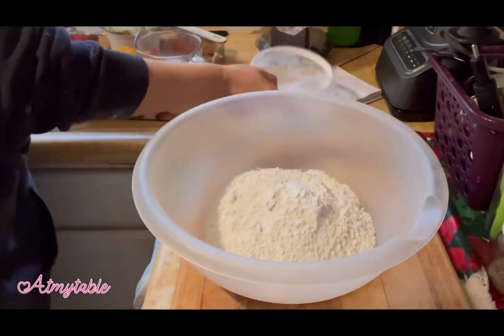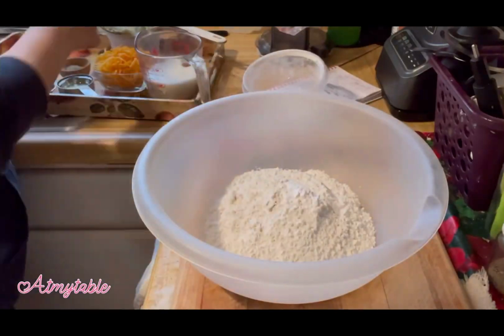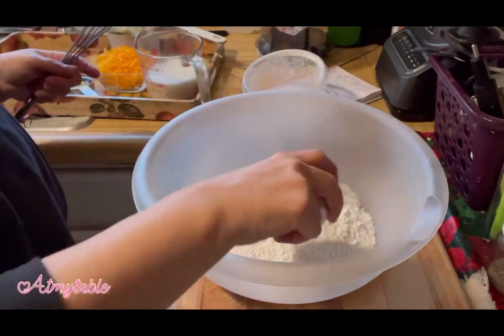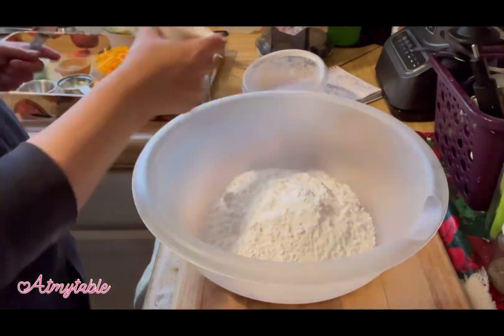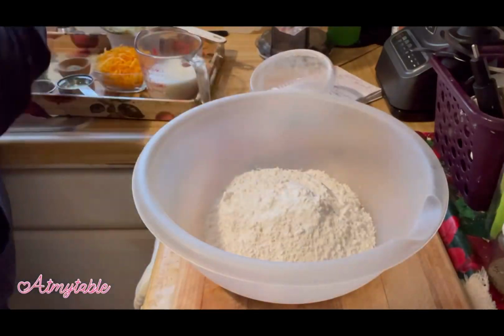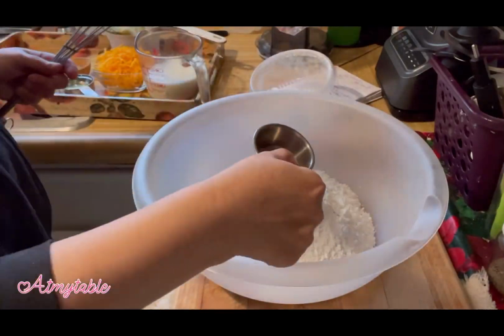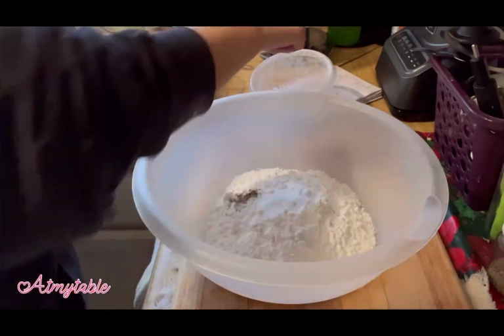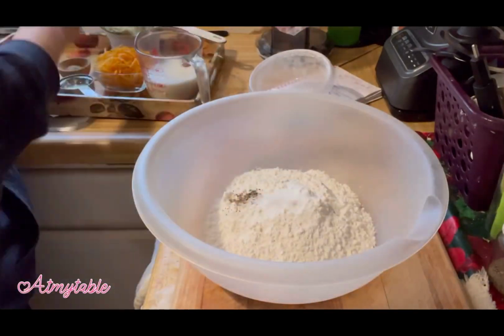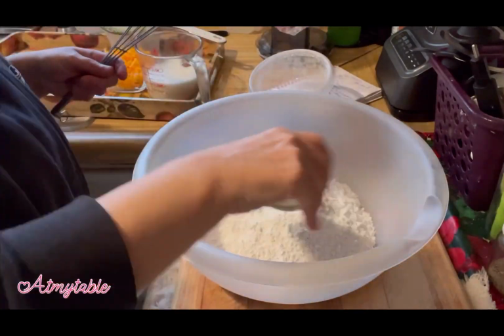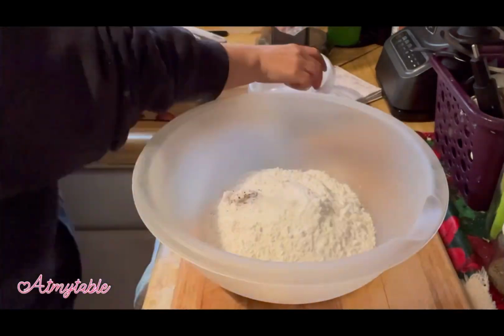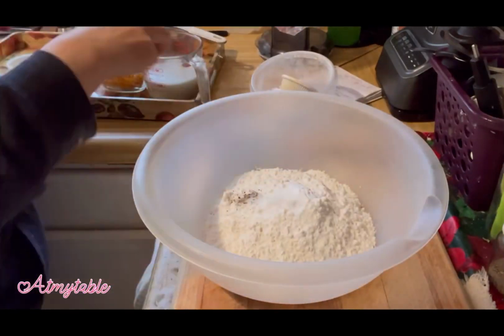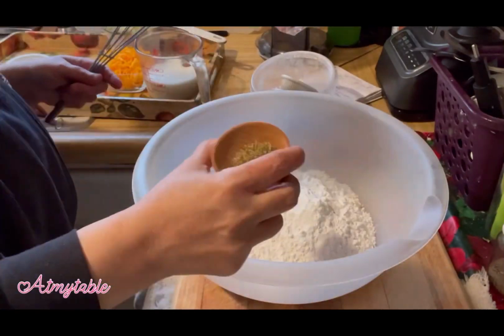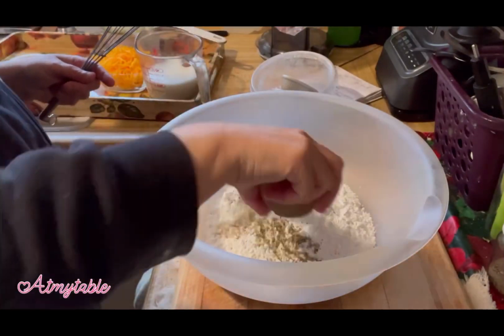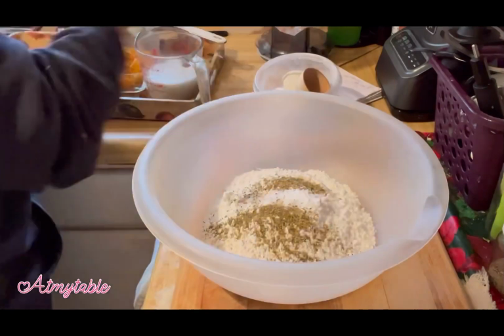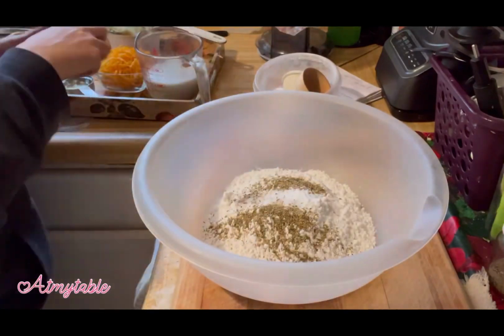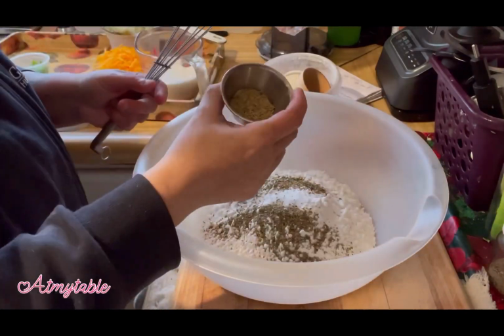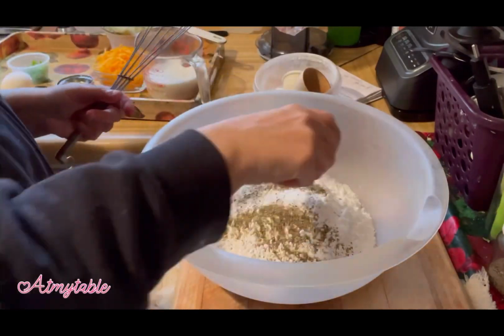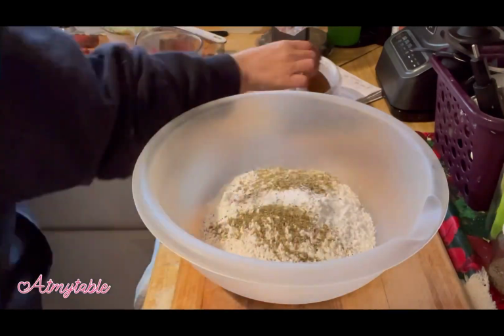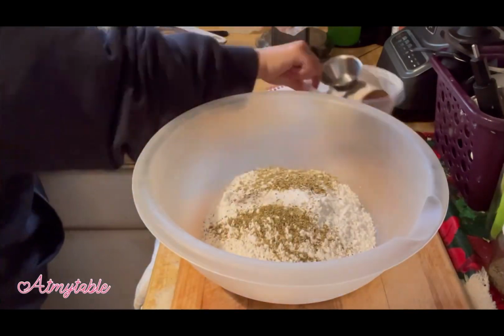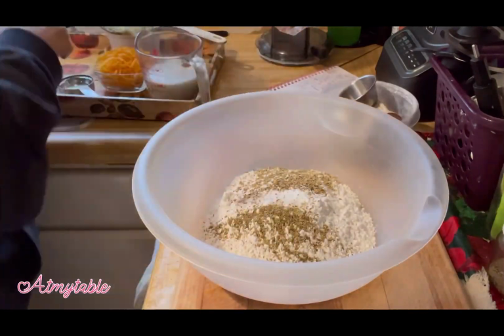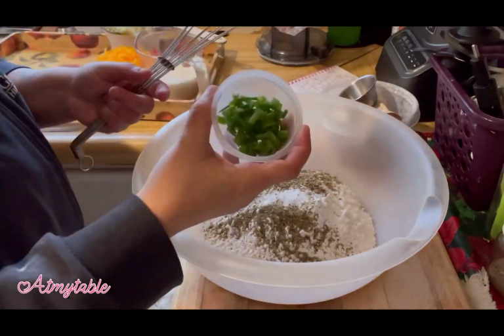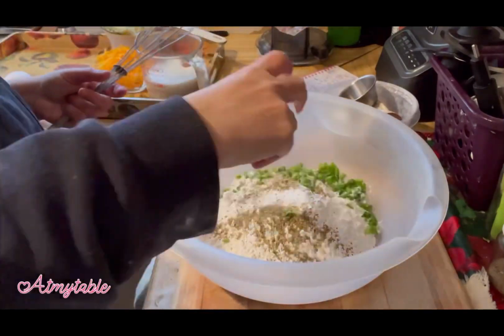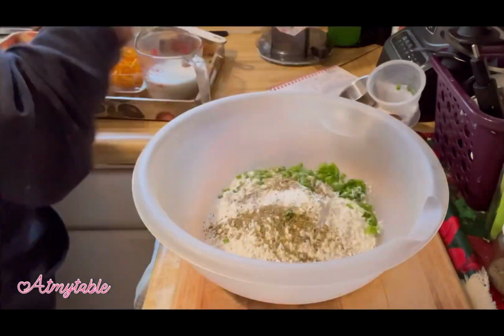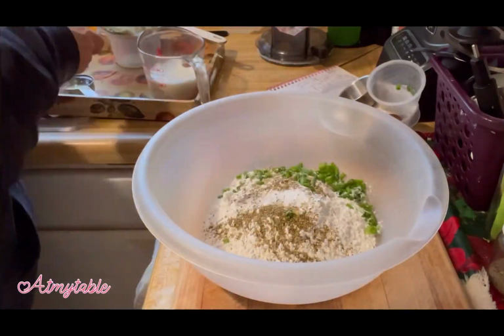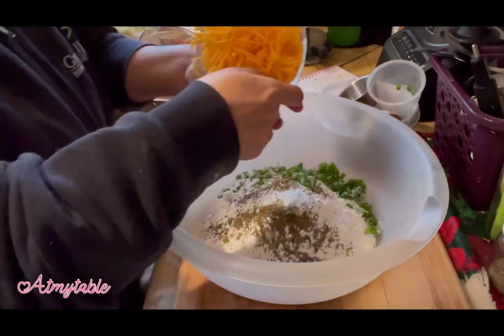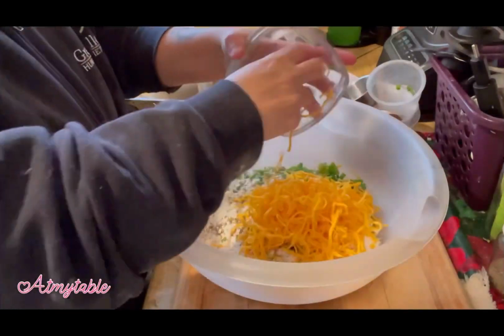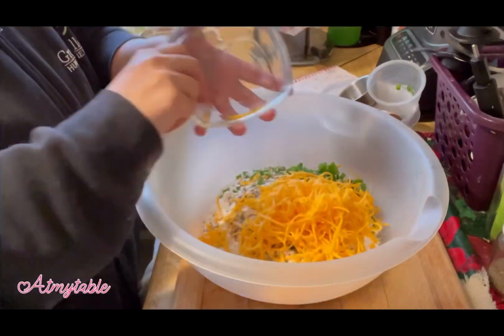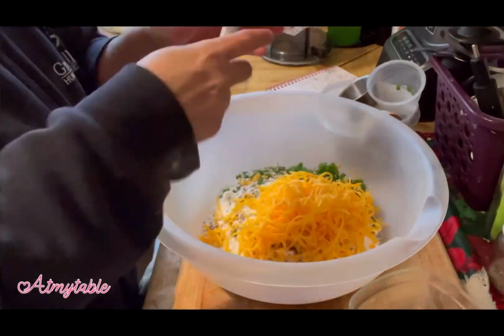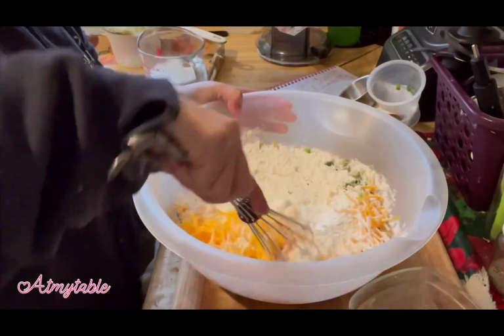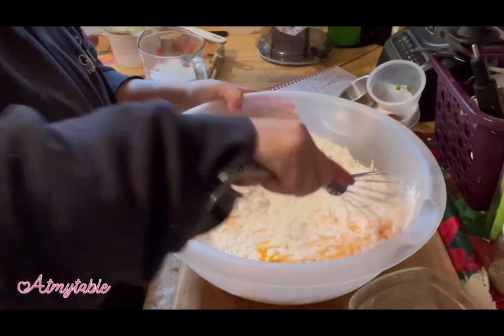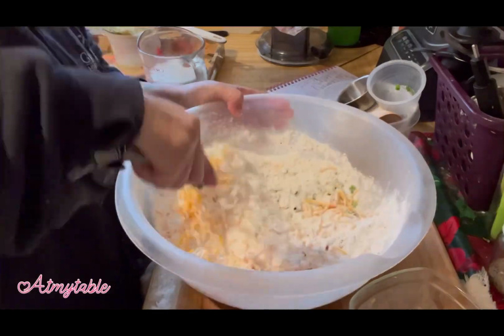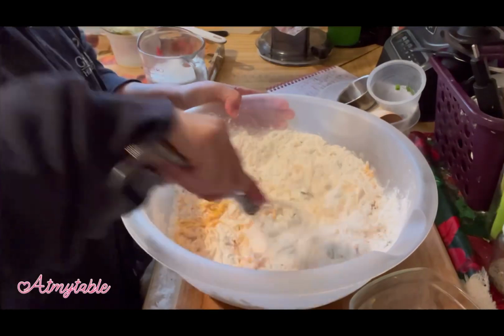In a large bowl, combine flour, baking soda, baking powder, salt, and herbs of choice. Add green onions and cheese. Mix that well.